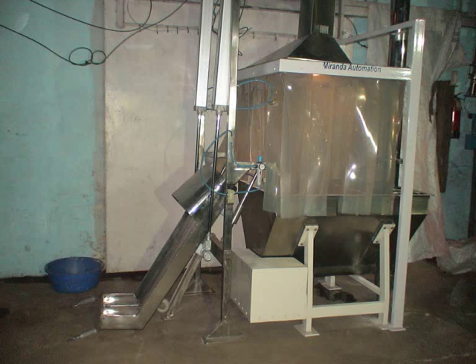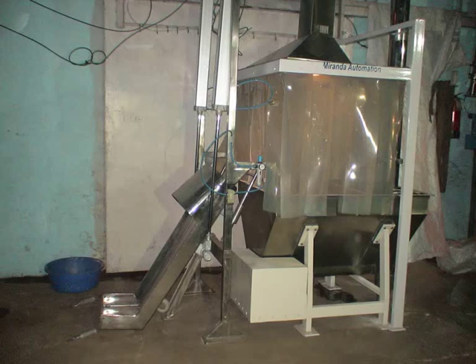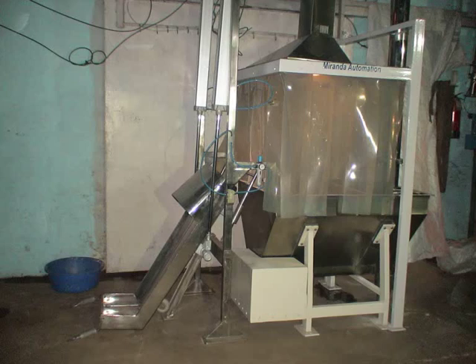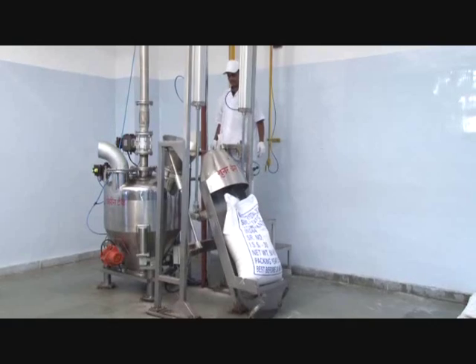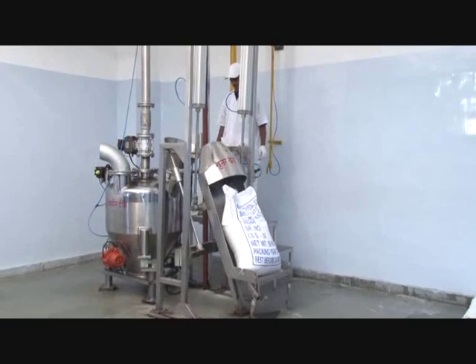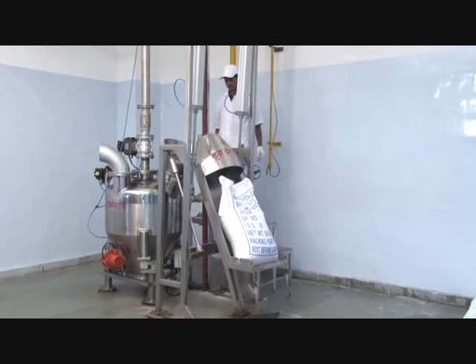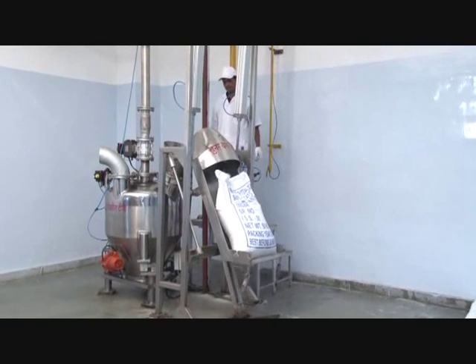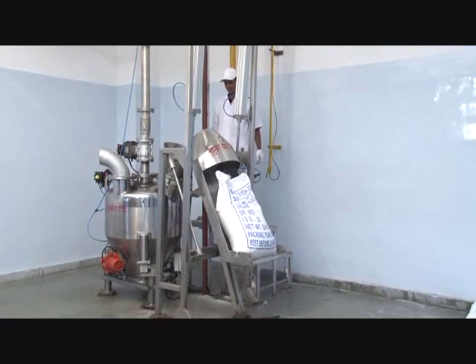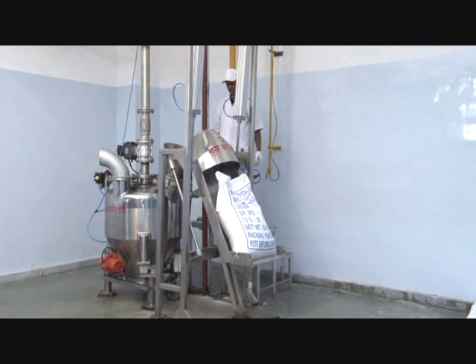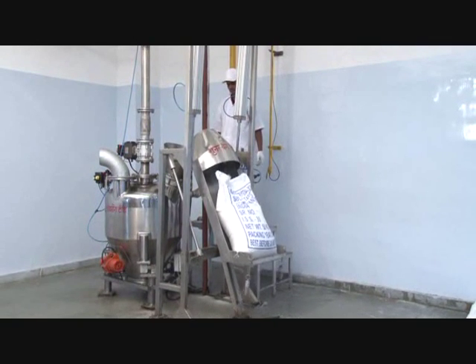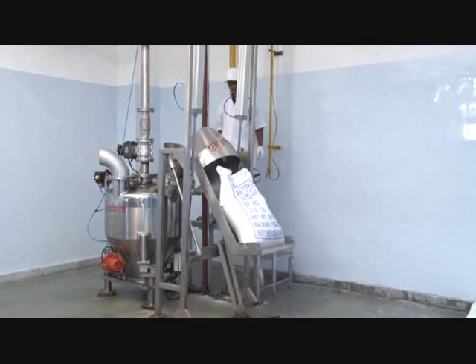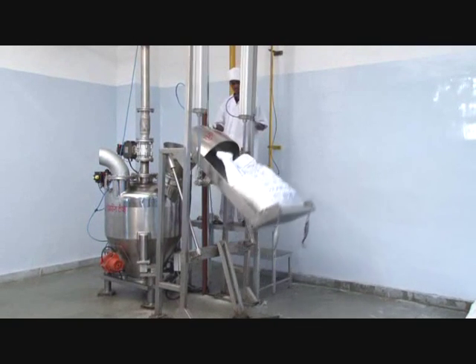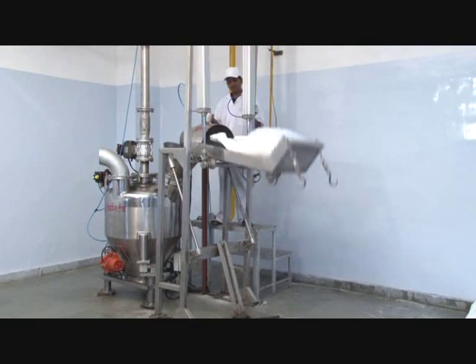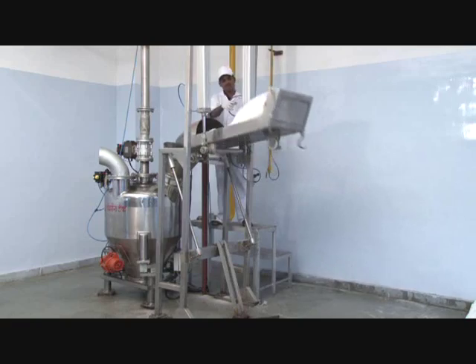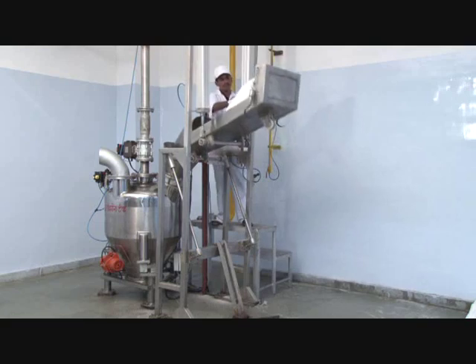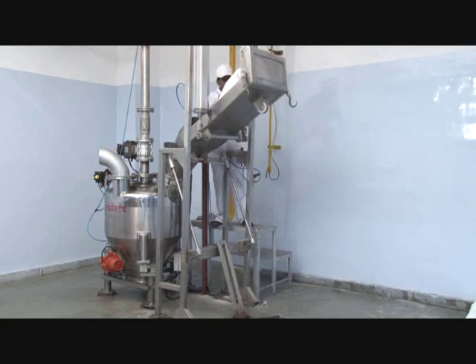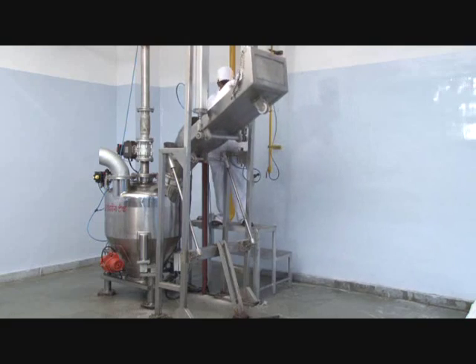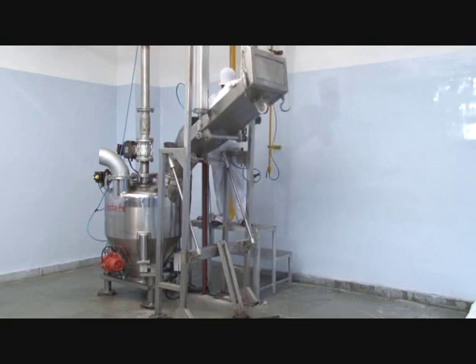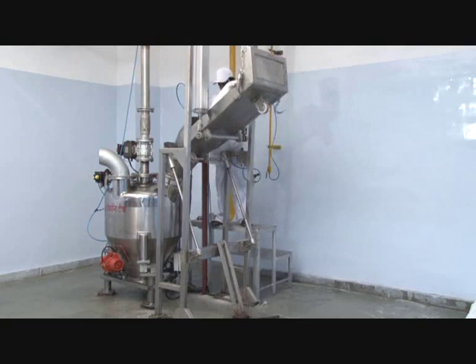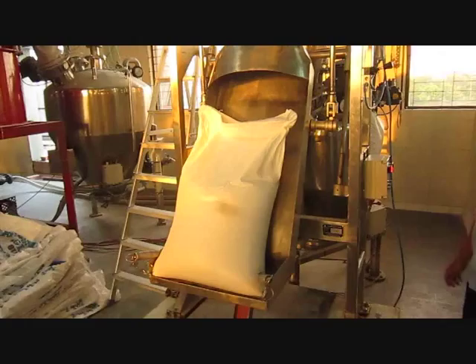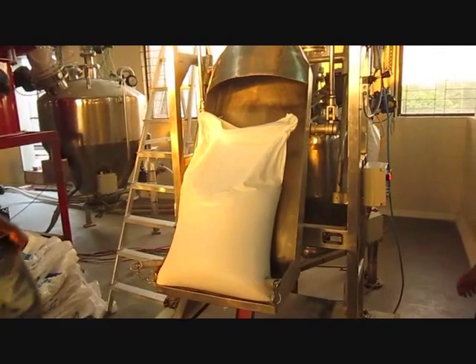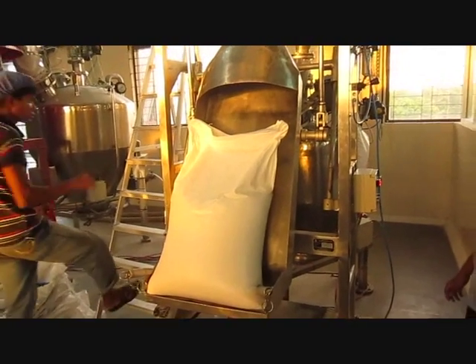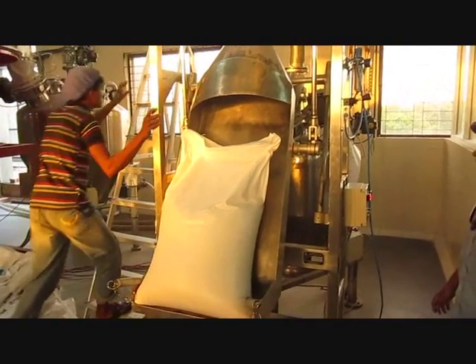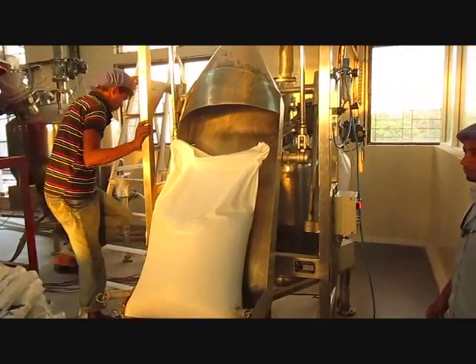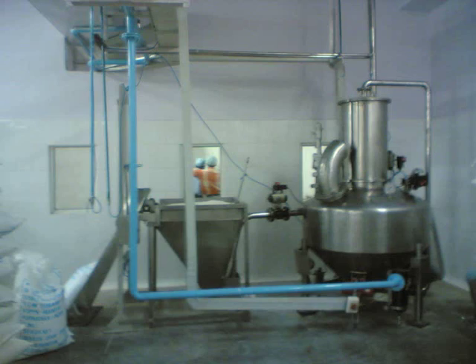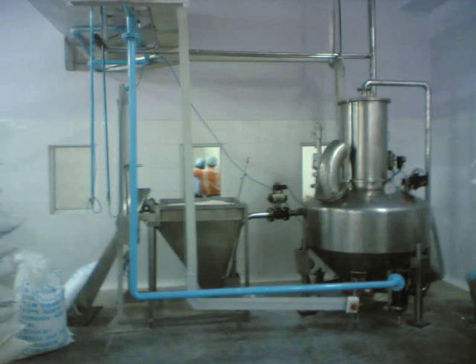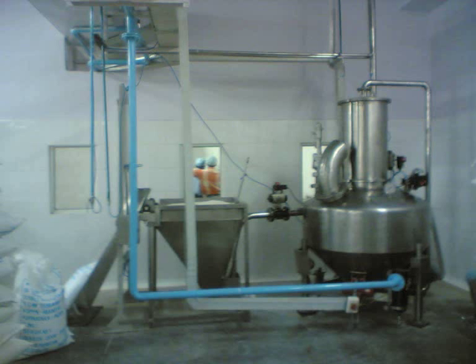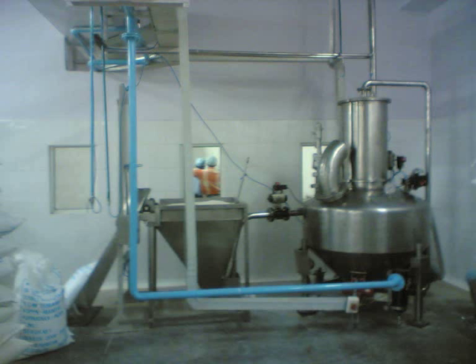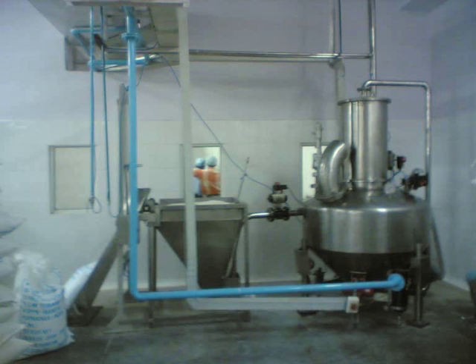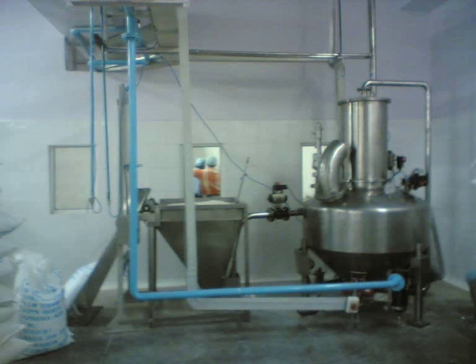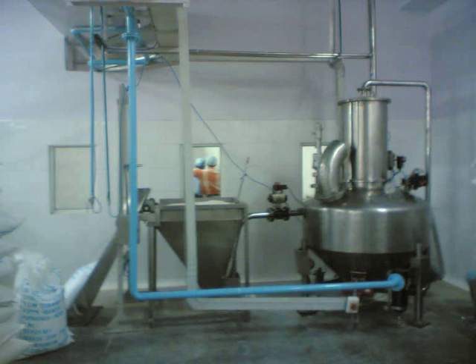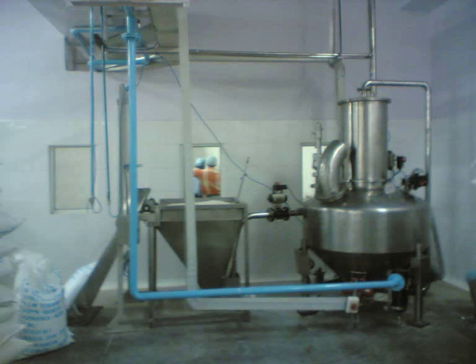Material of construction of the lifting tray is stainless steel 304. The cylinders are from SMC and the framework is available in either stainless steel or mild steel powder coated.